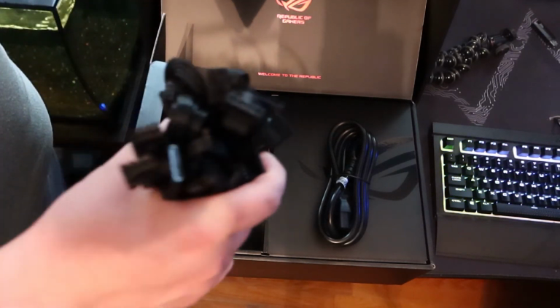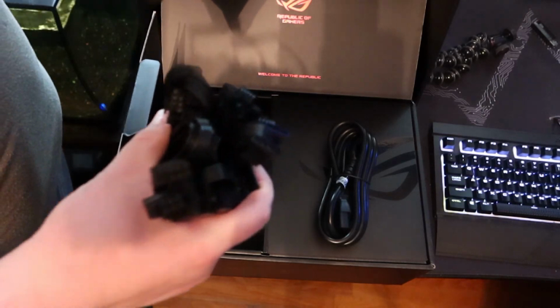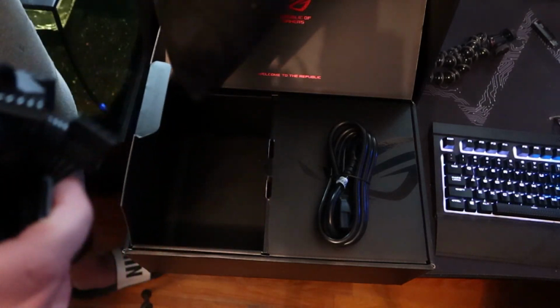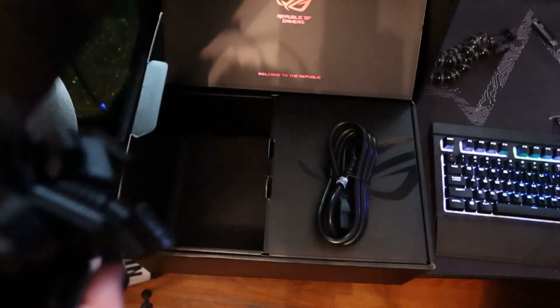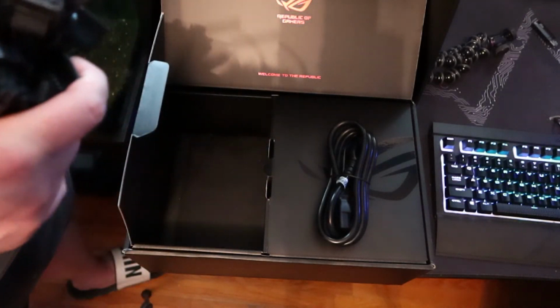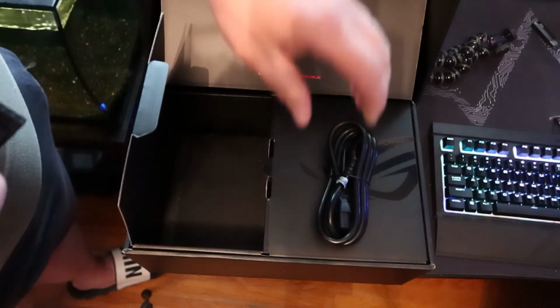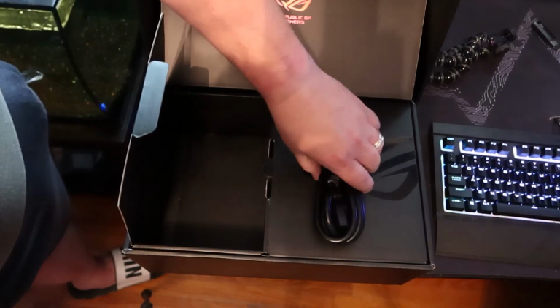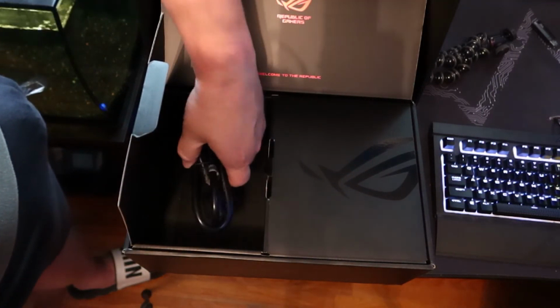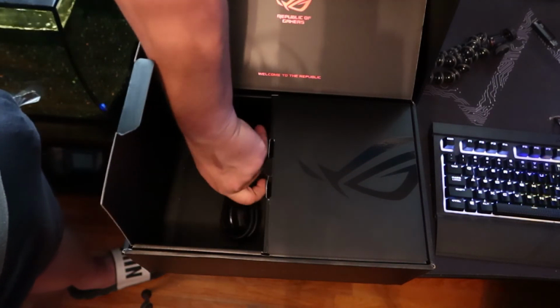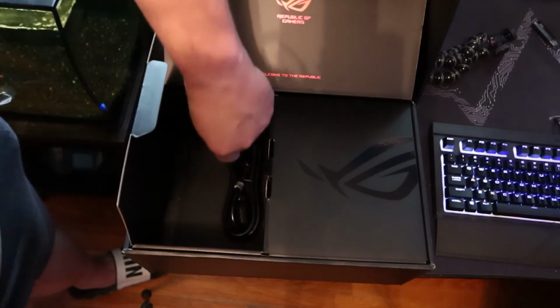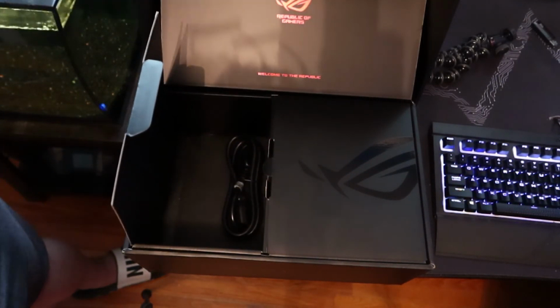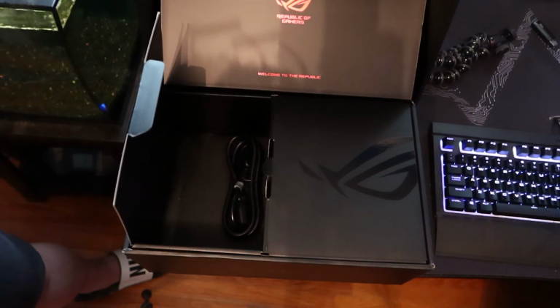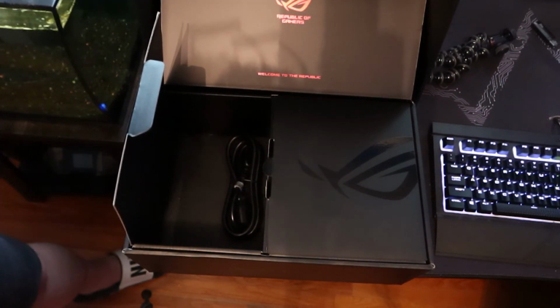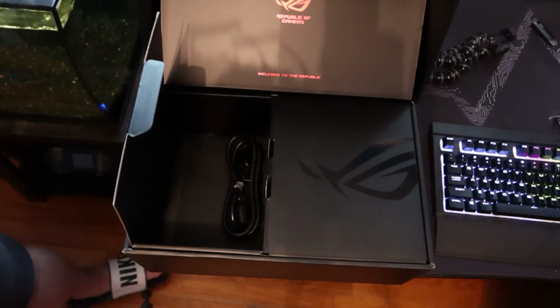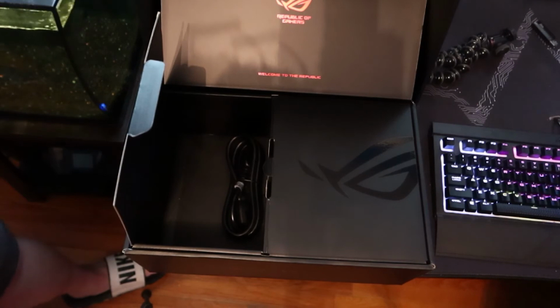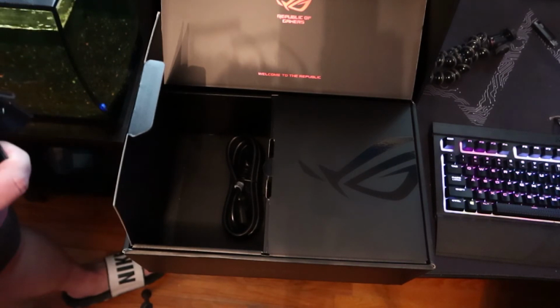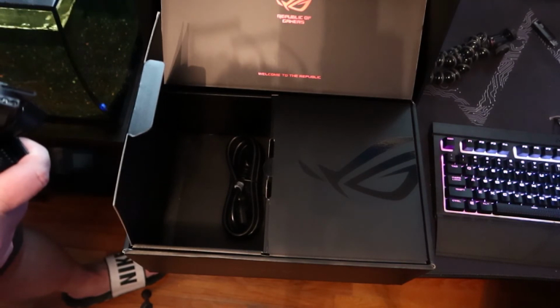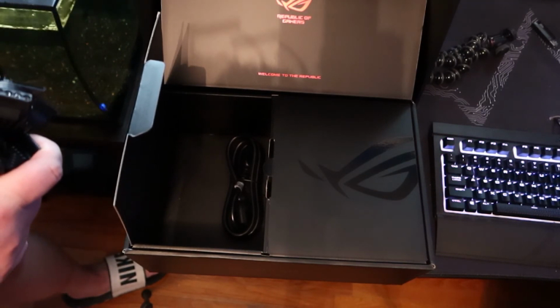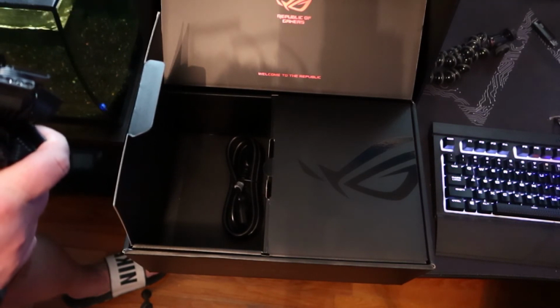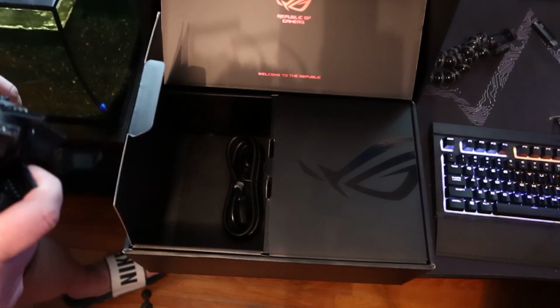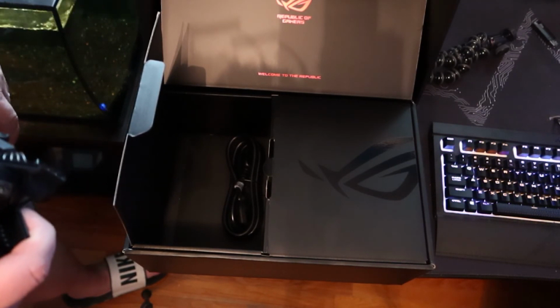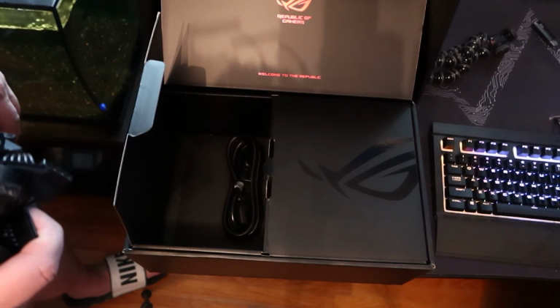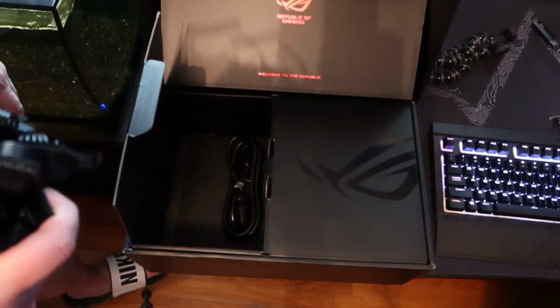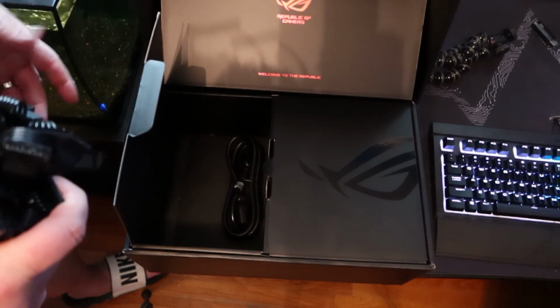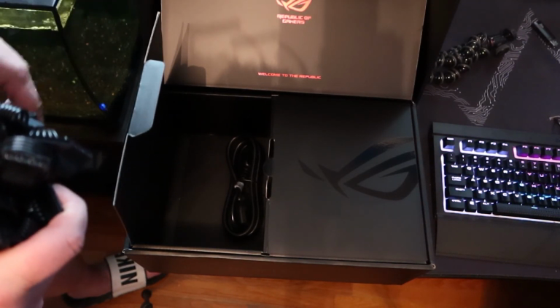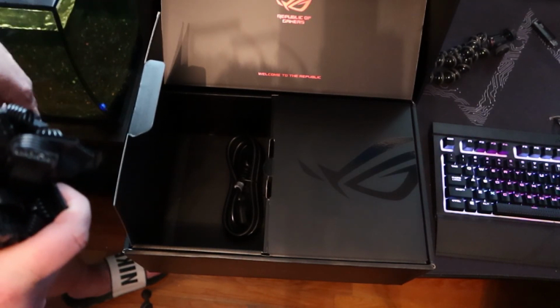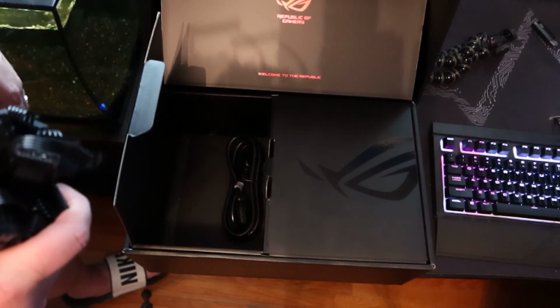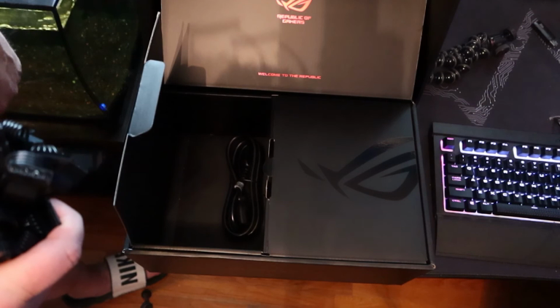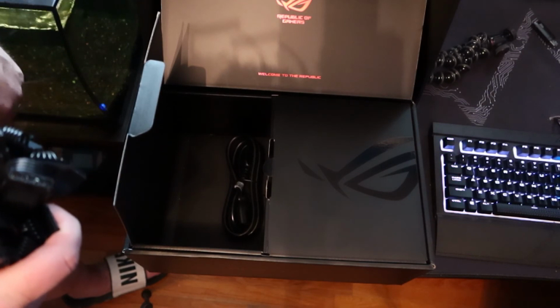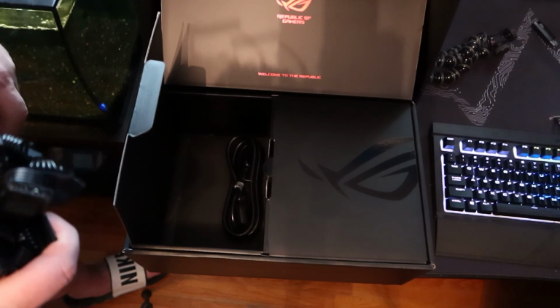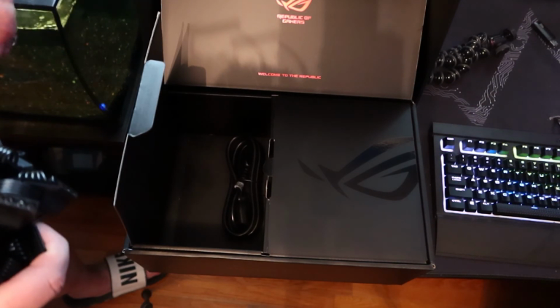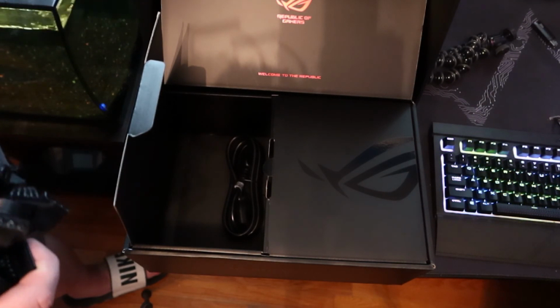I just figured I would share that — a quick unboxing with you. If you're interested, I got it at BuyACES.com and it was right at $370. Thanks for watching.